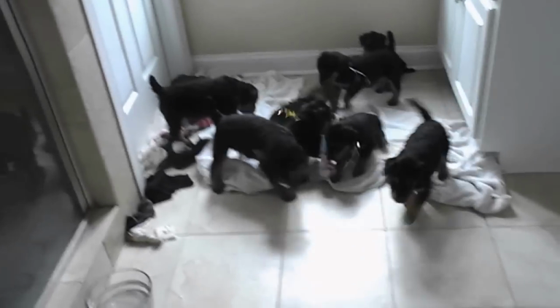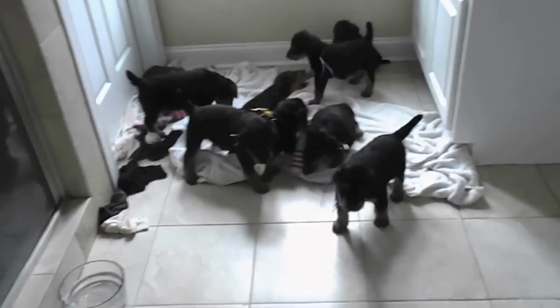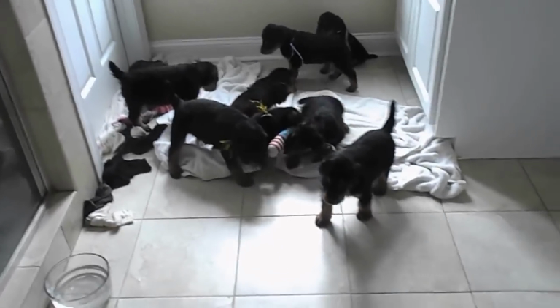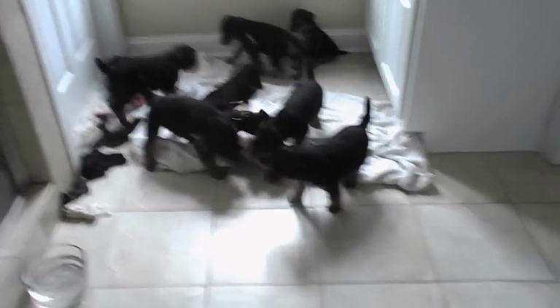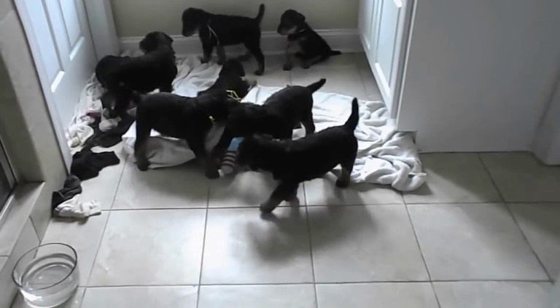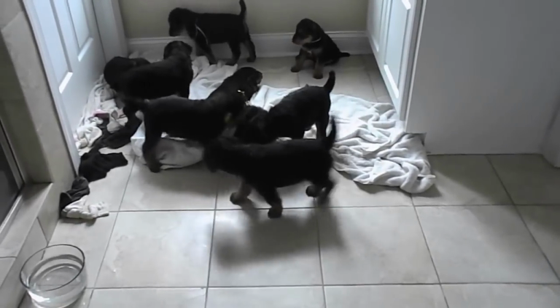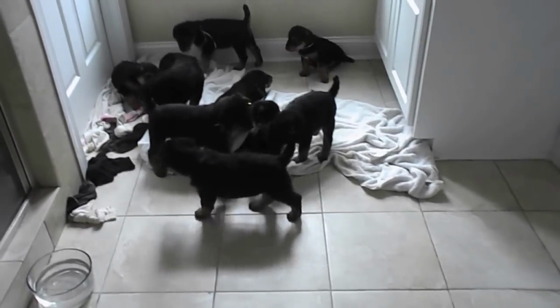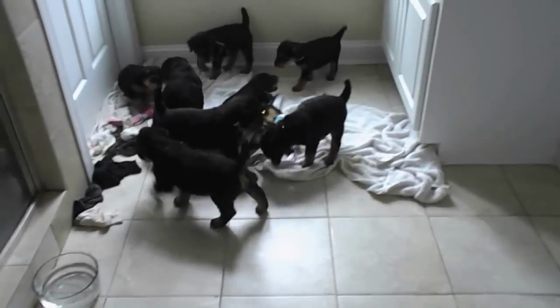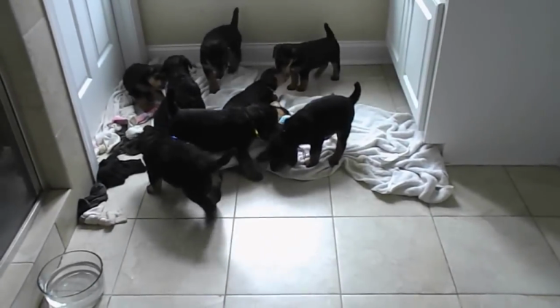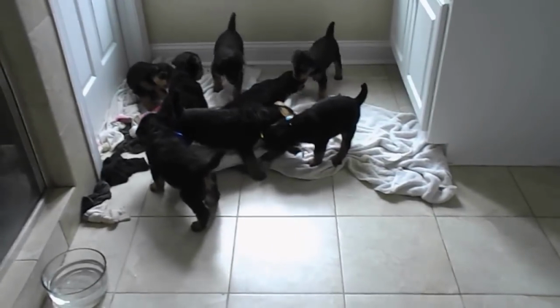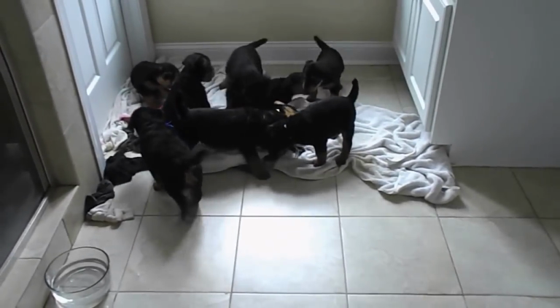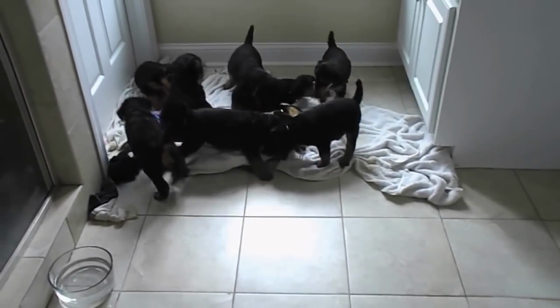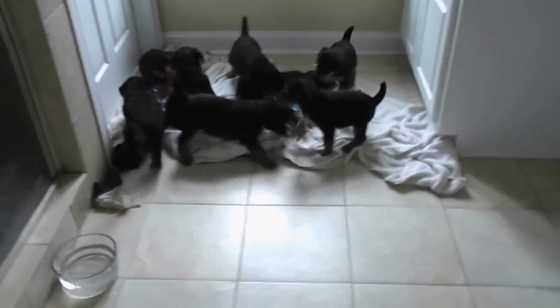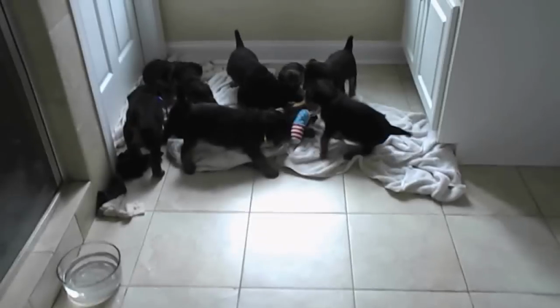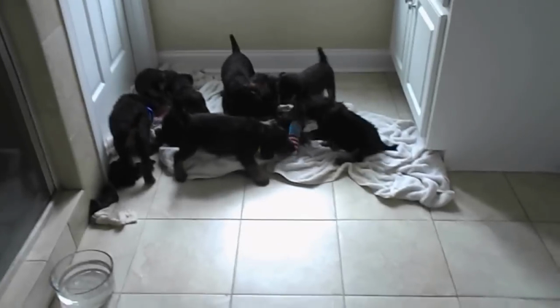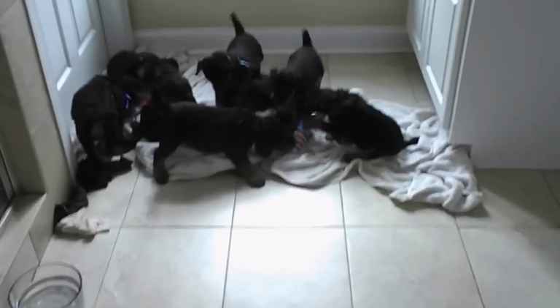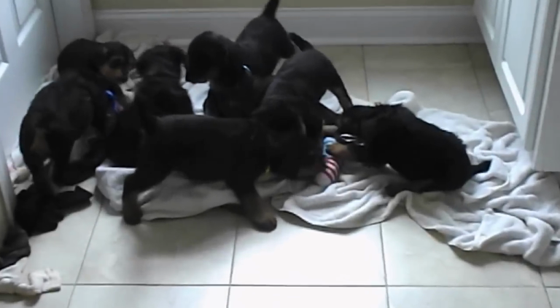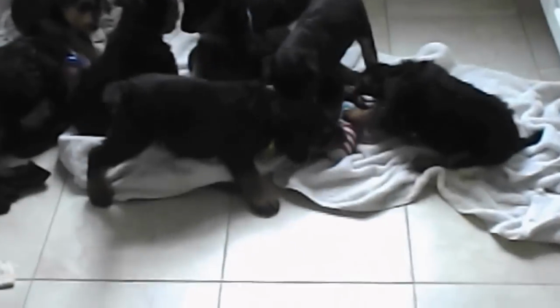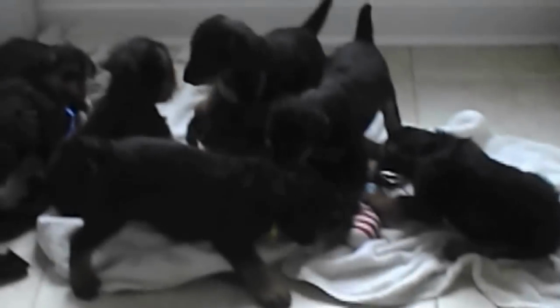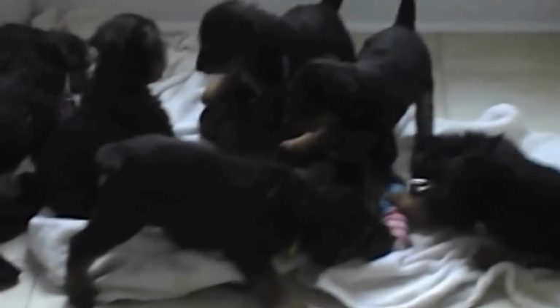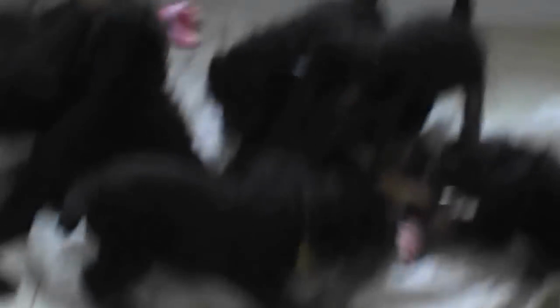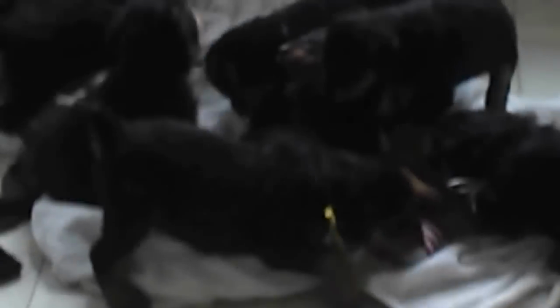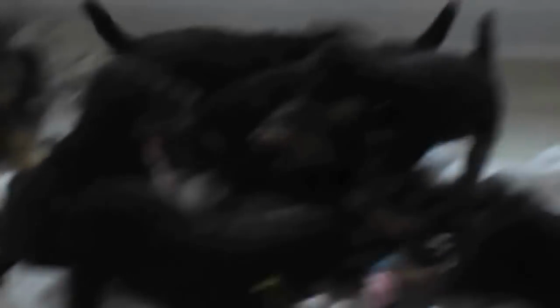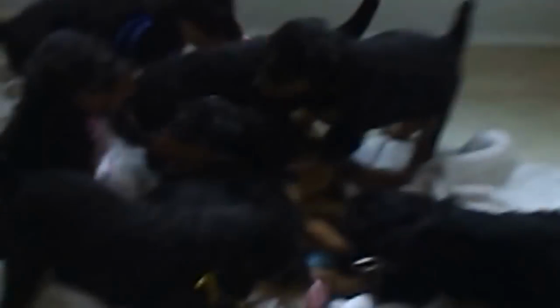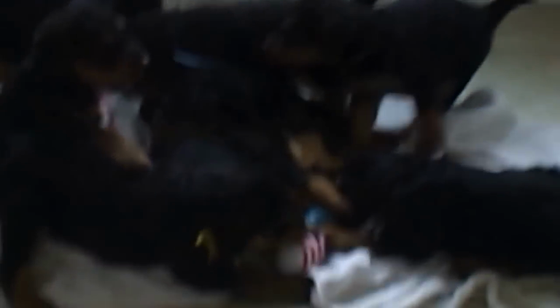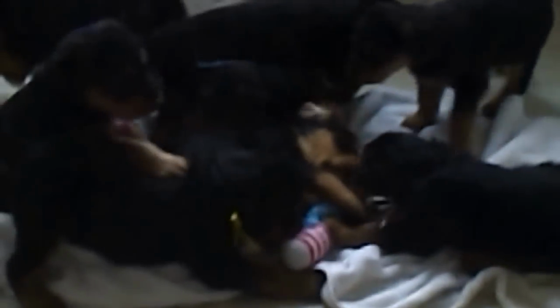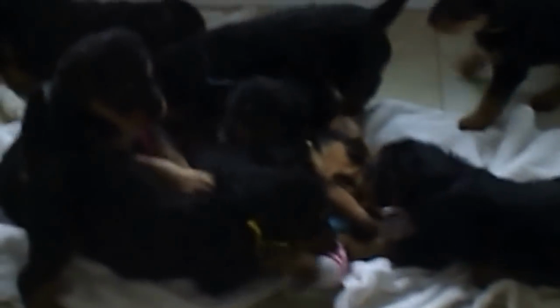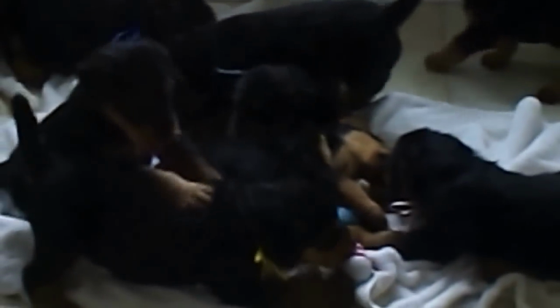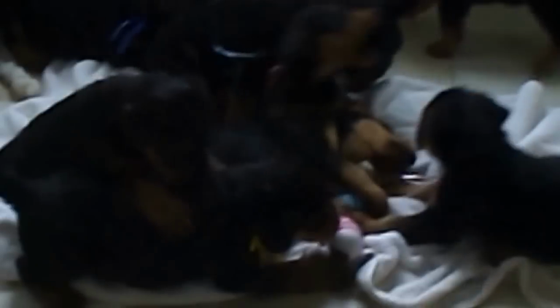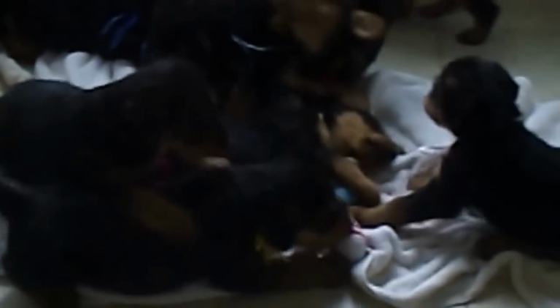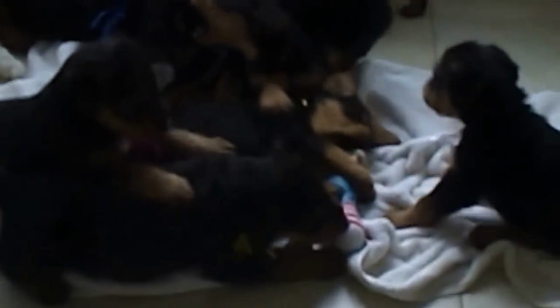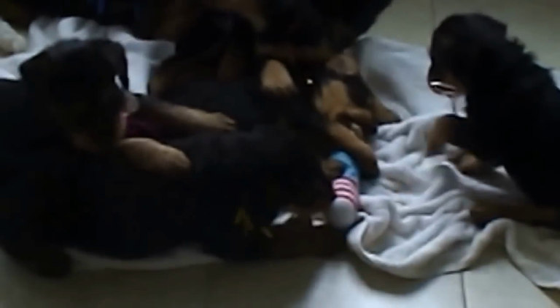Lots of activity in here so I thought I'd come take a look. I wonder if this zoom function works at all. Let's see if that helps. Looks like a little puppy scrum down there.